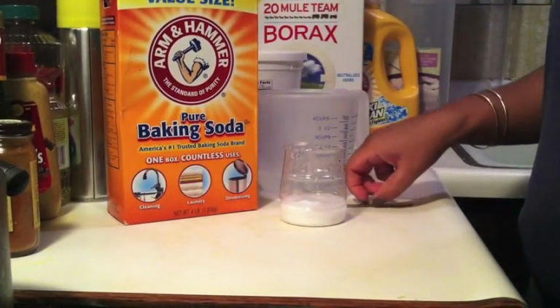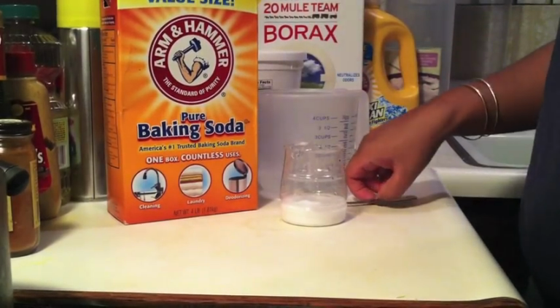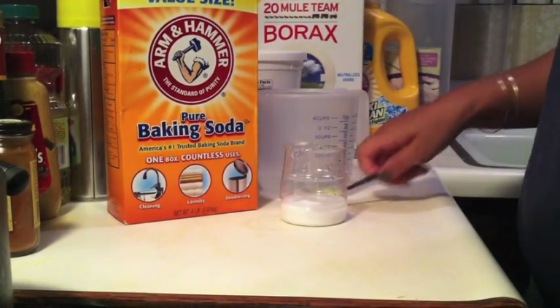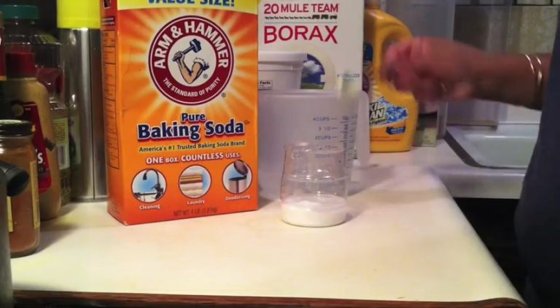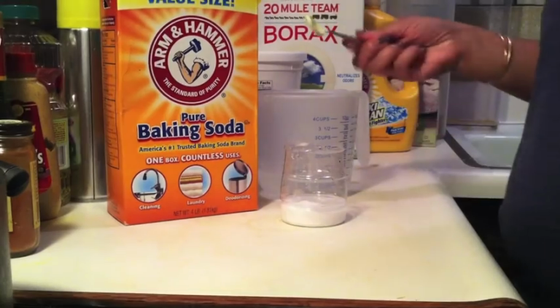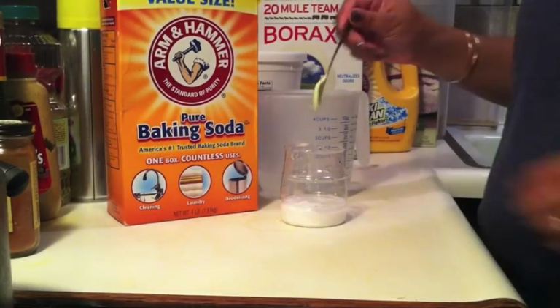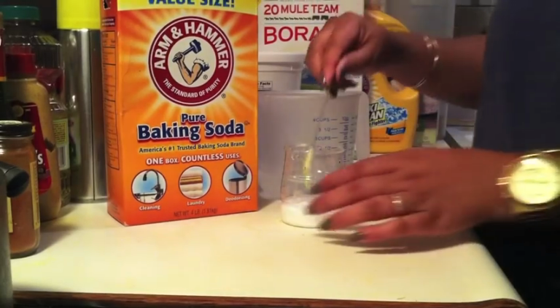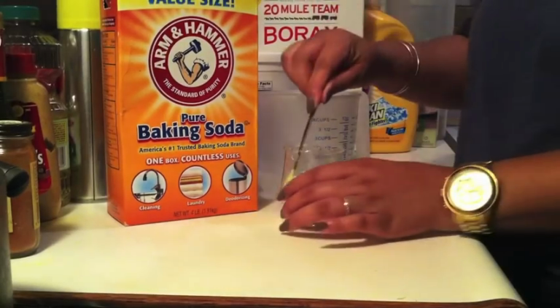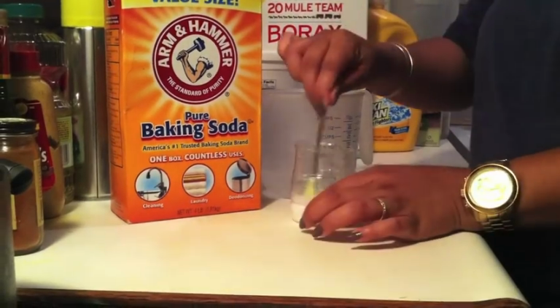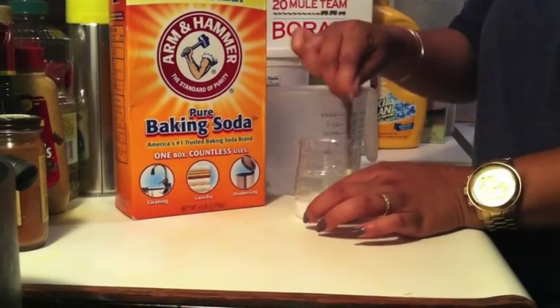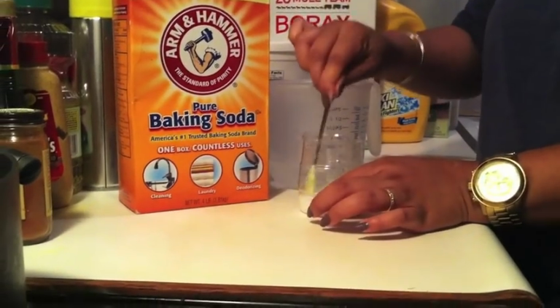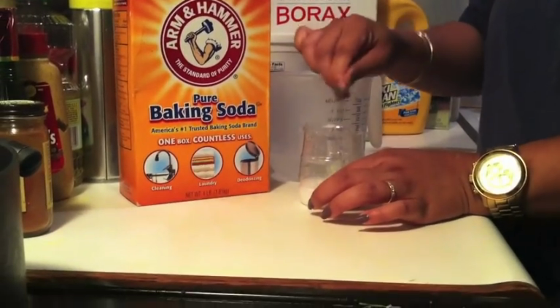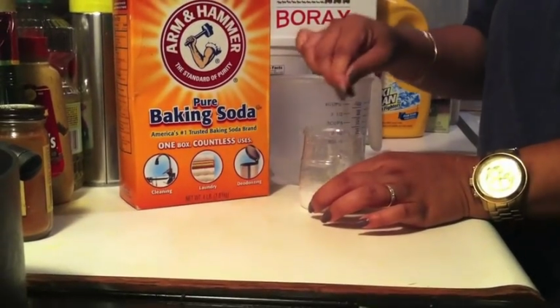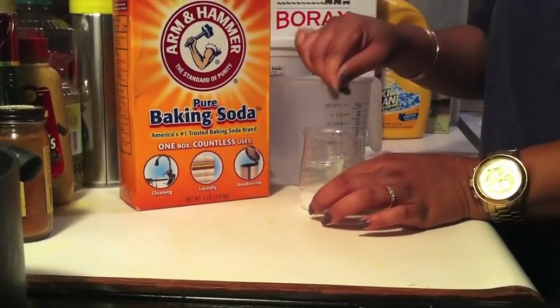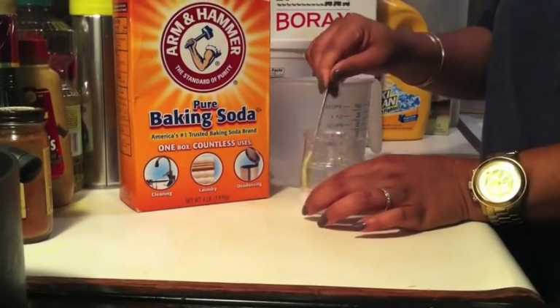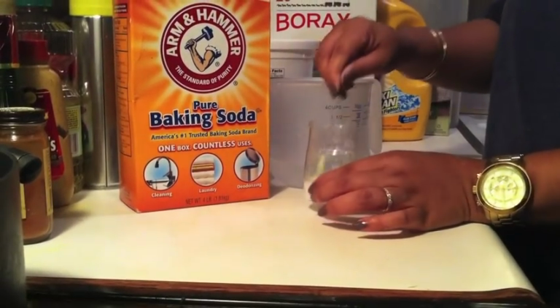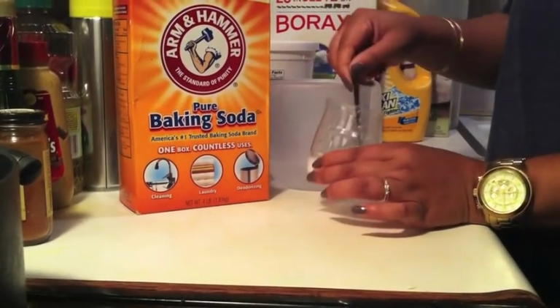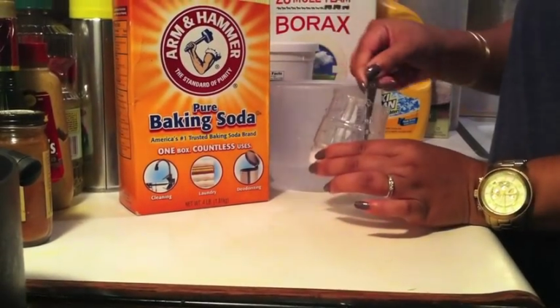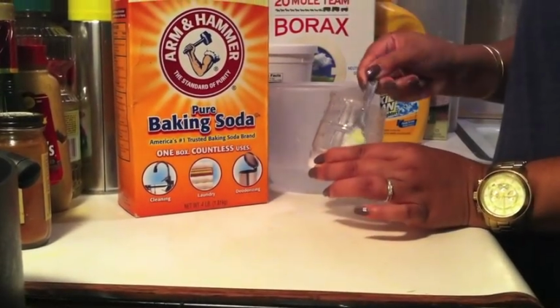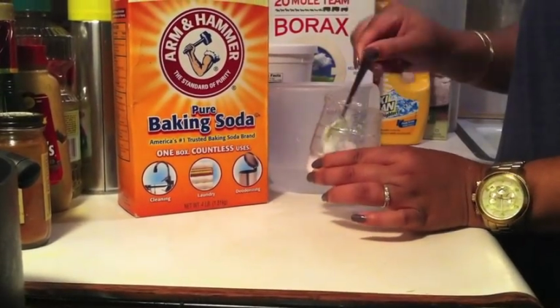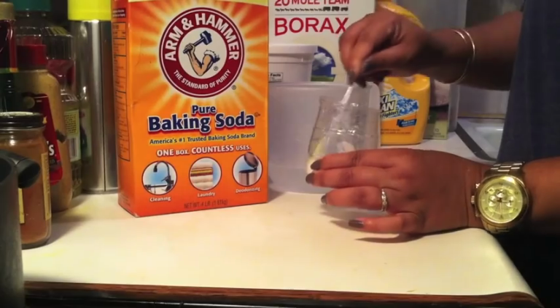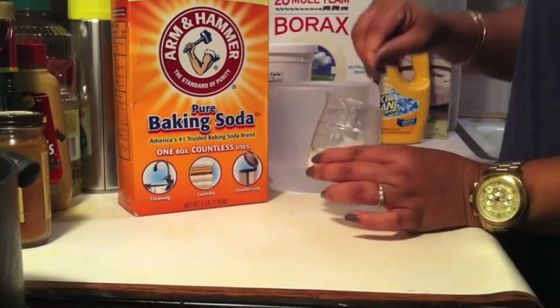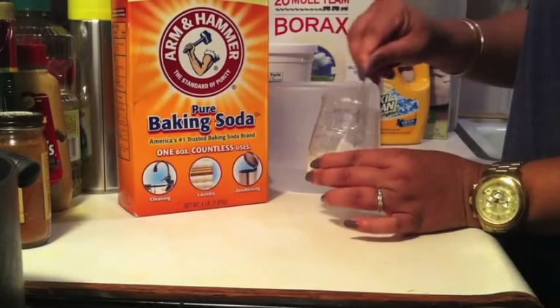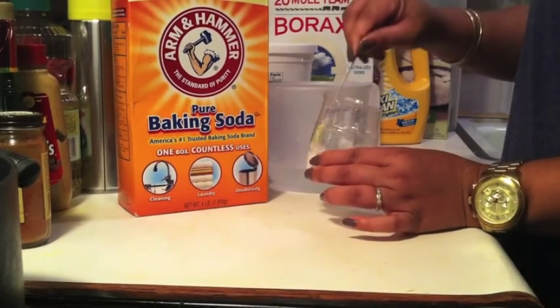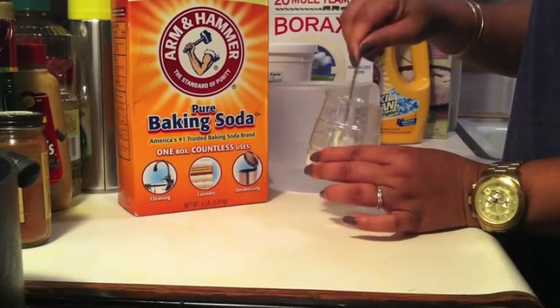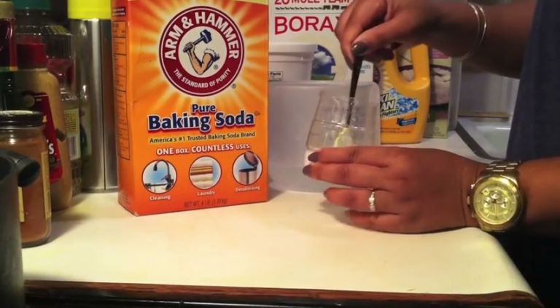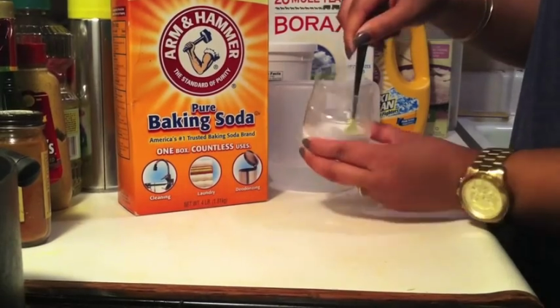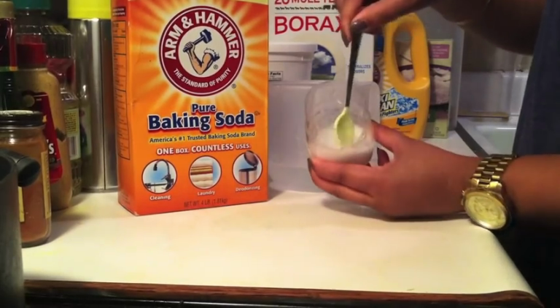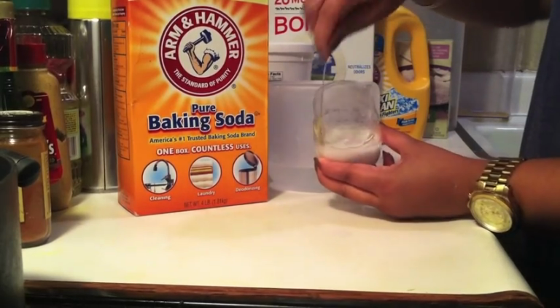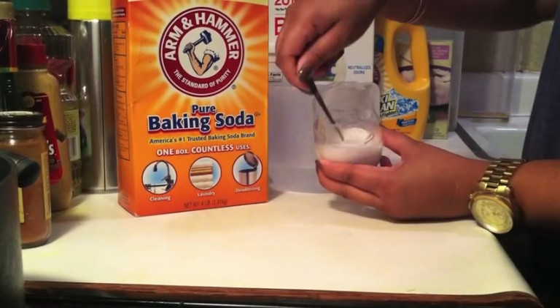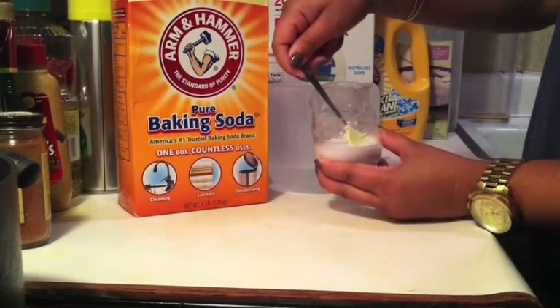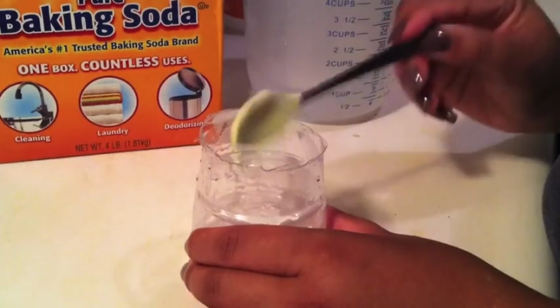Then we're just going to stir this up and get it really thick. You want a thick consistency — and you can see it there, just really nice and thick.